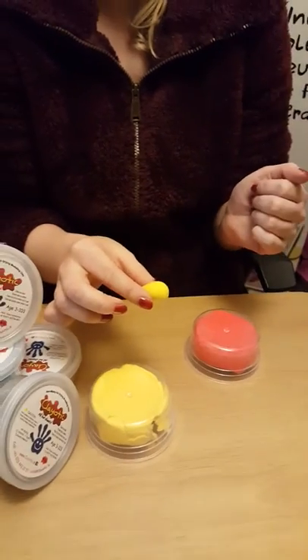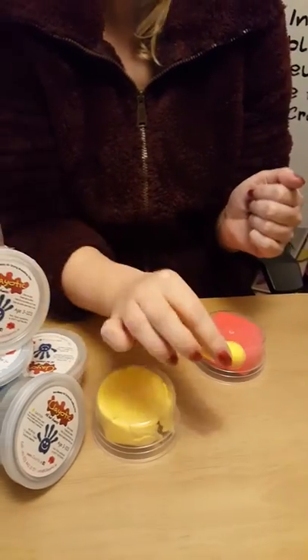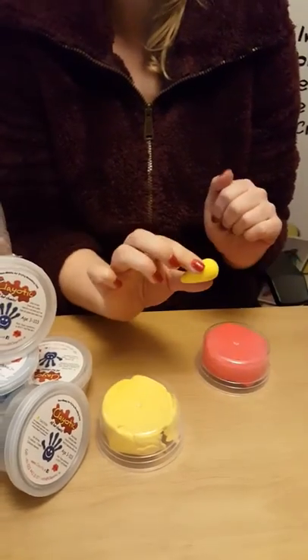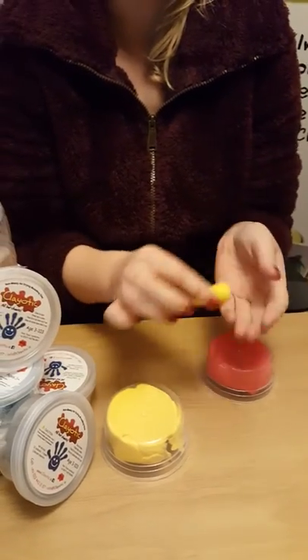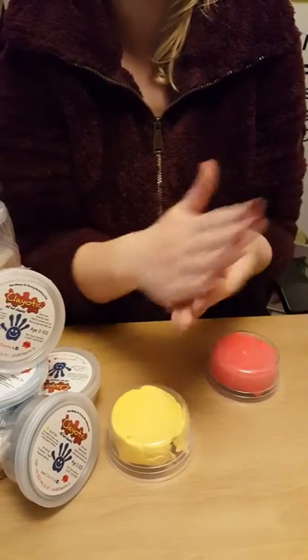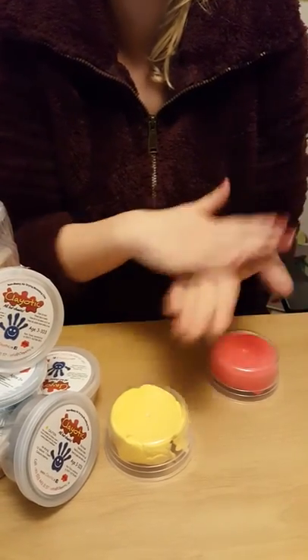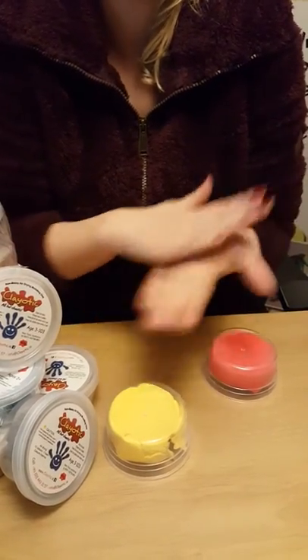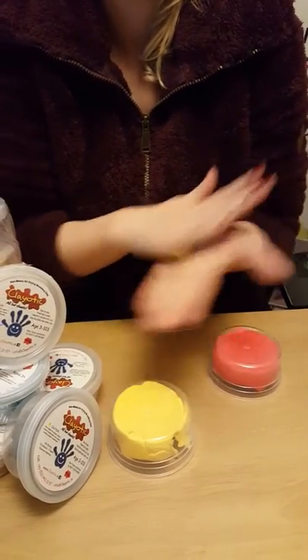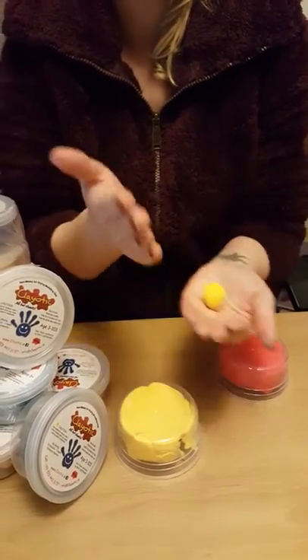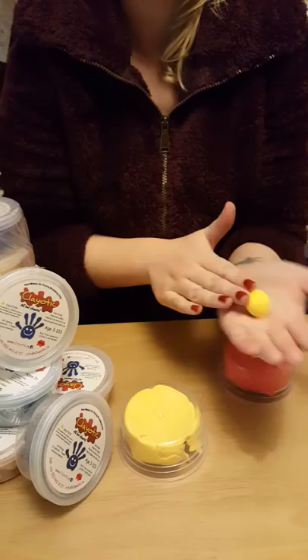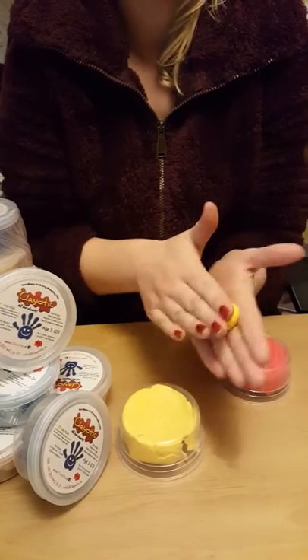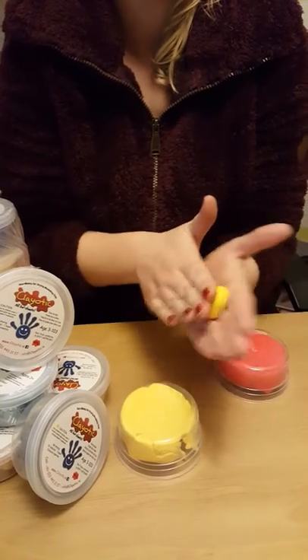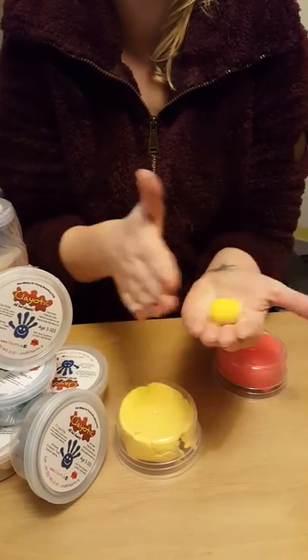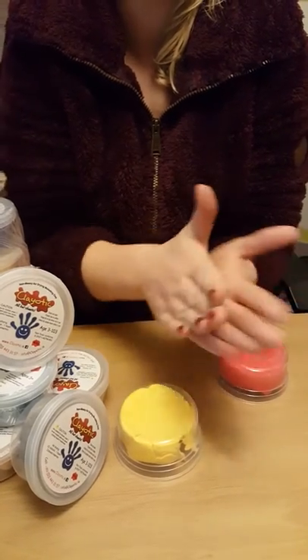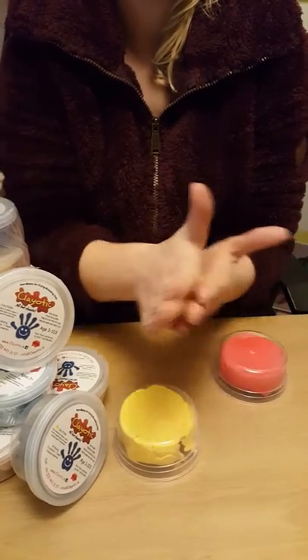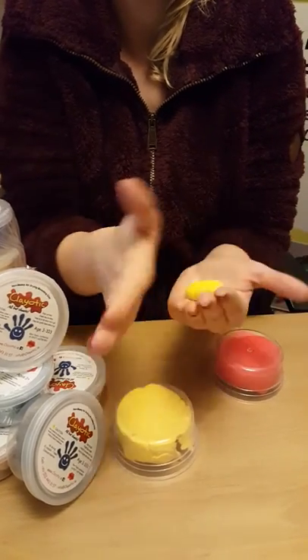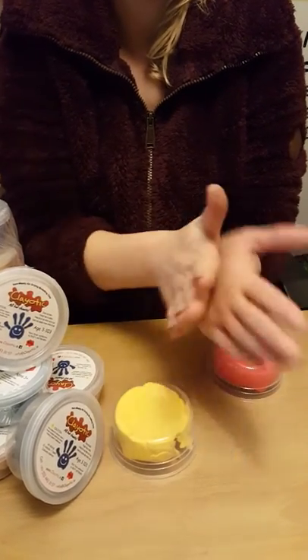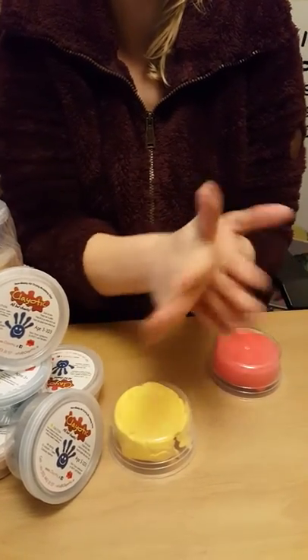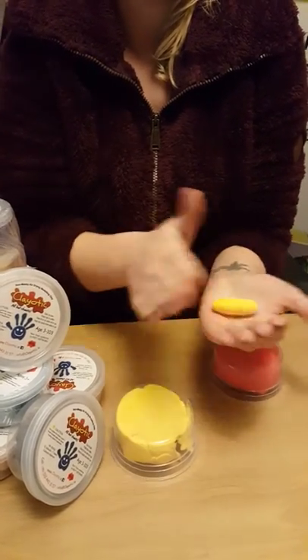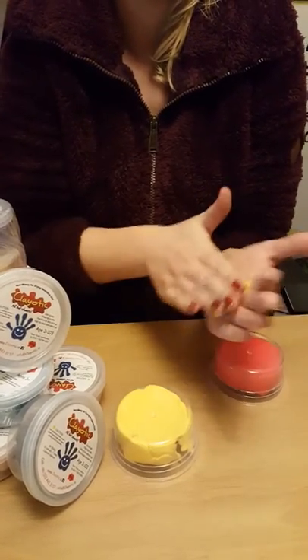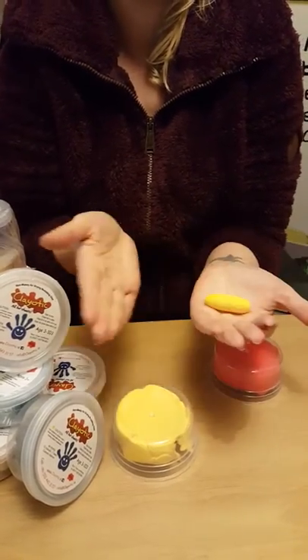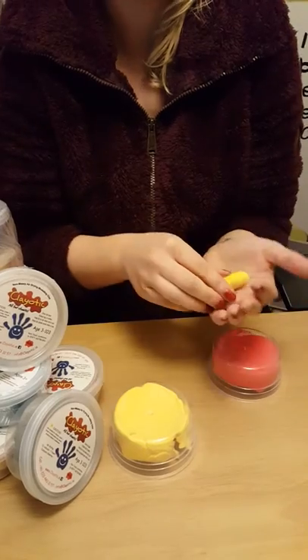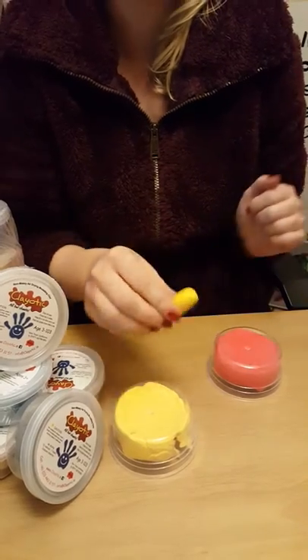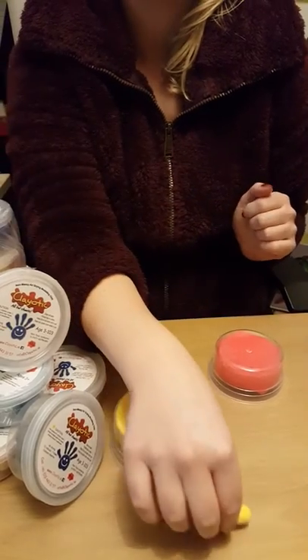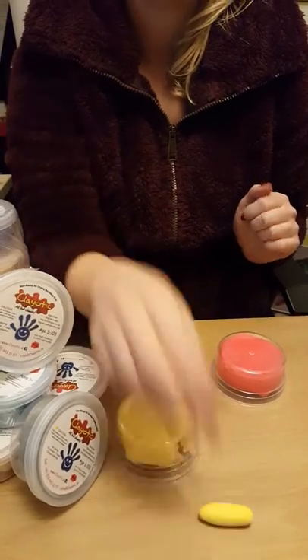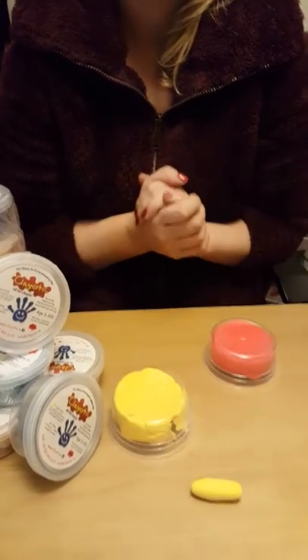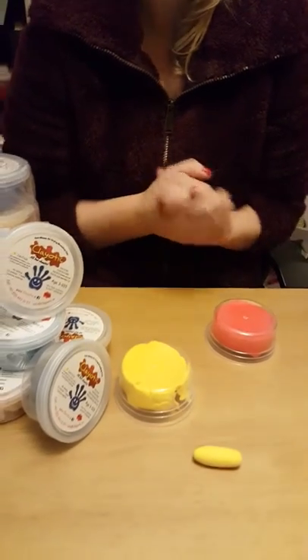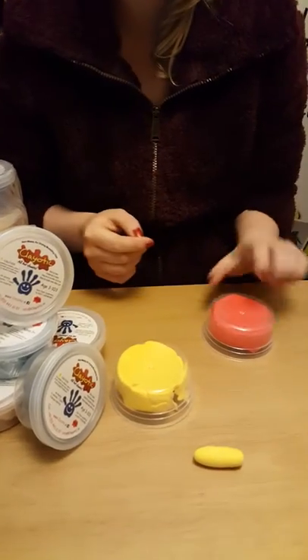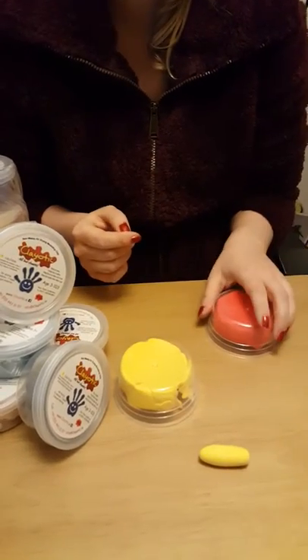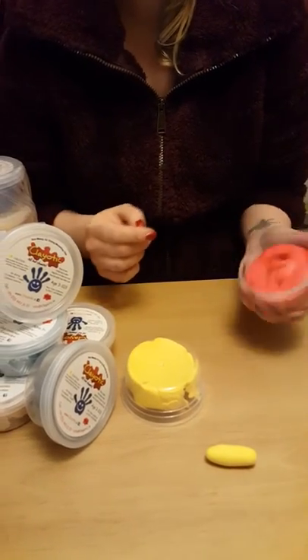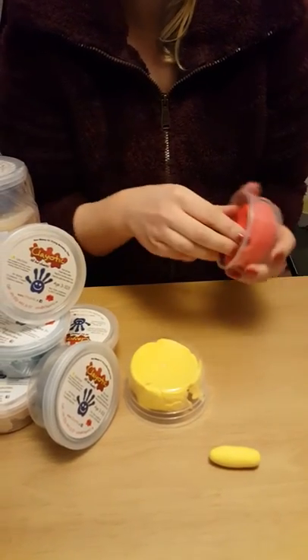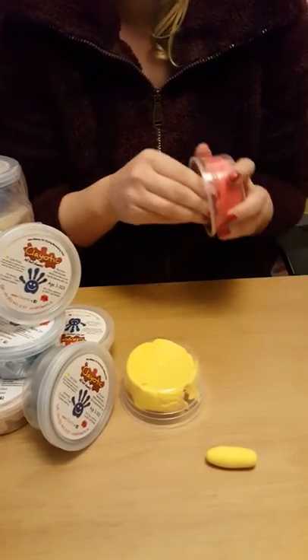Our other shape — I'll just put it back to a ball — is a sausage, and for that you just roll it from the middle until you're happy with the shape. So those are our three basic shapes, and also with Cleotic you can mix the colours.